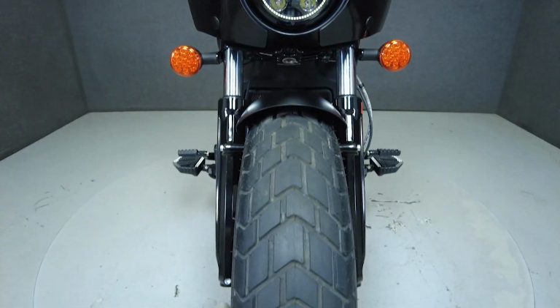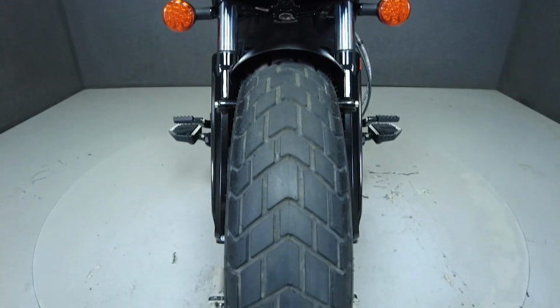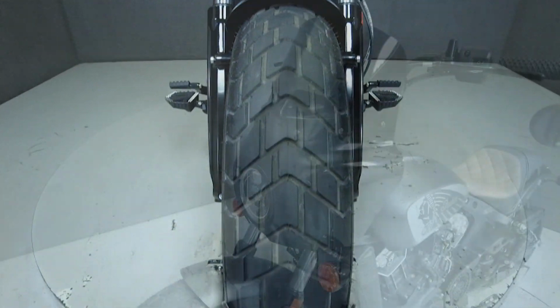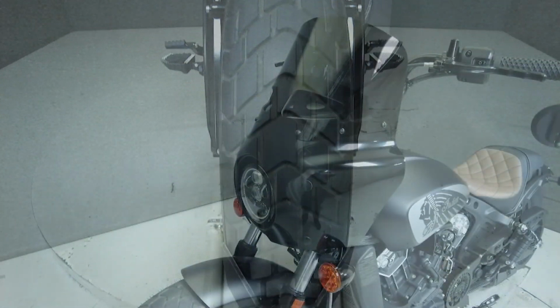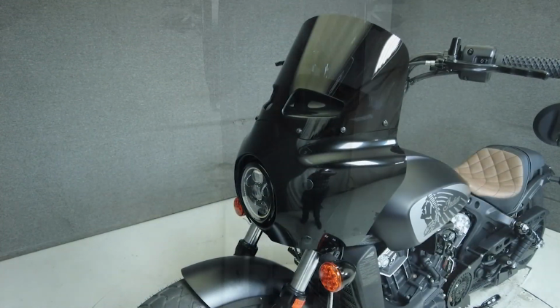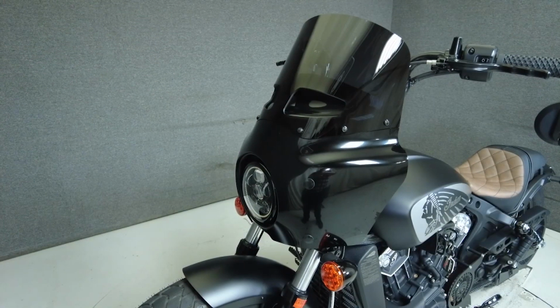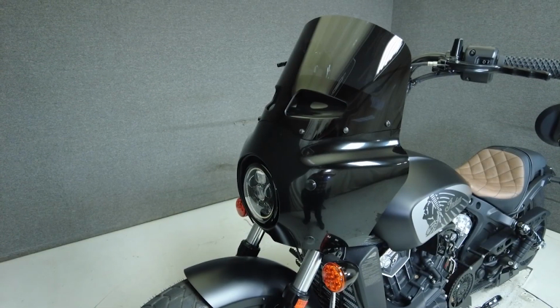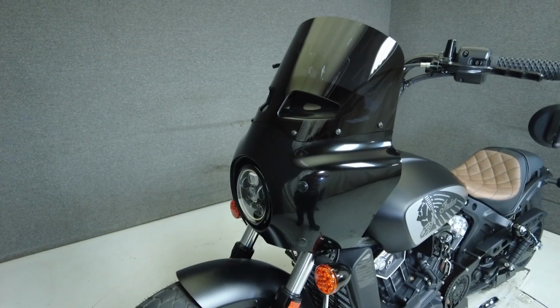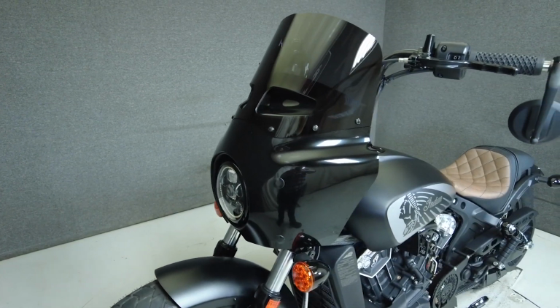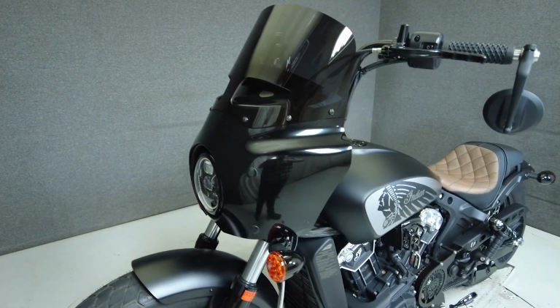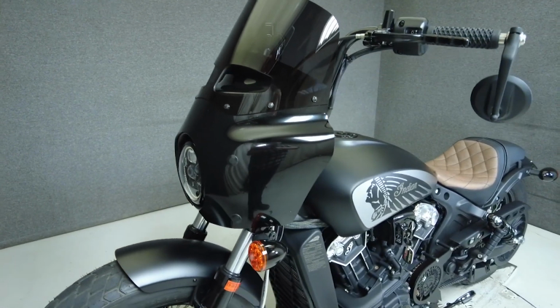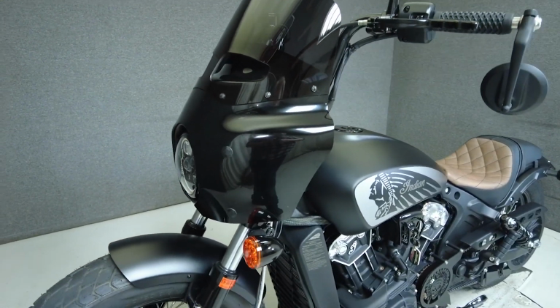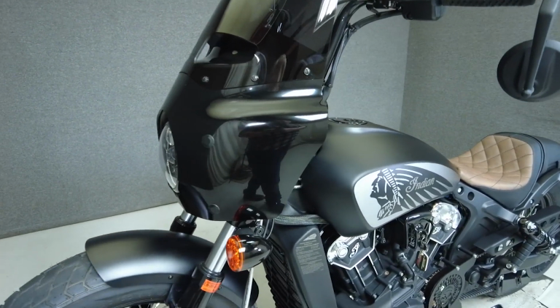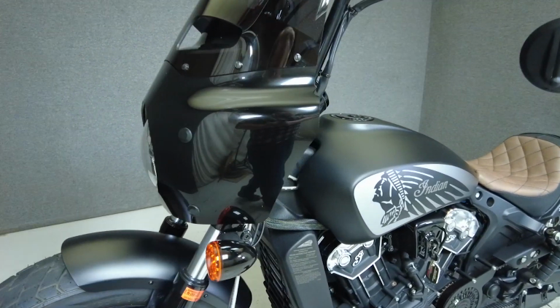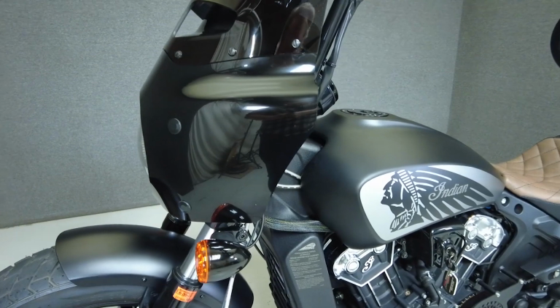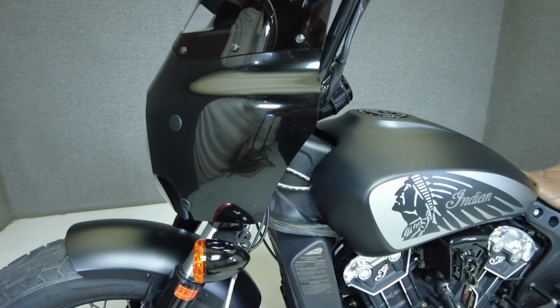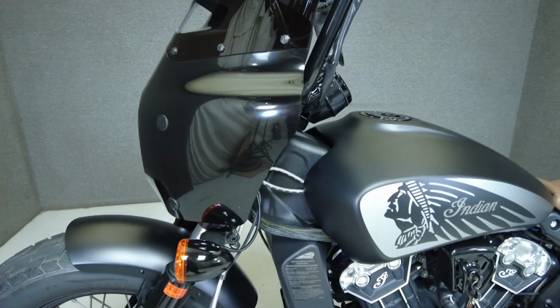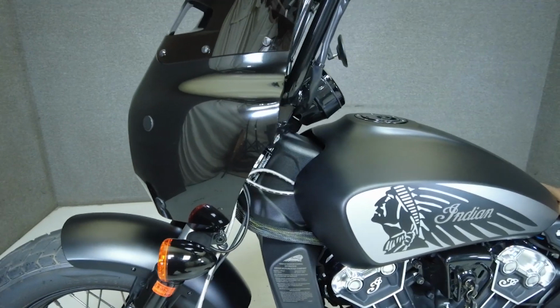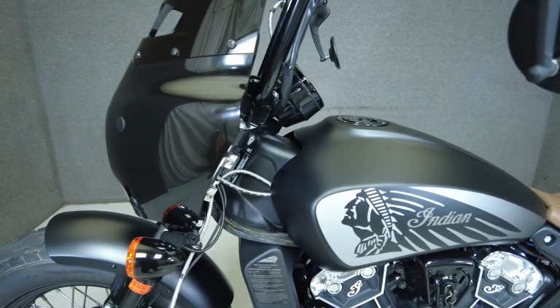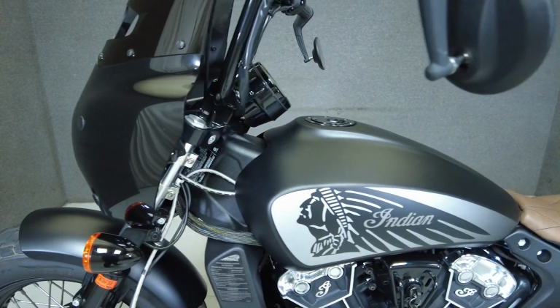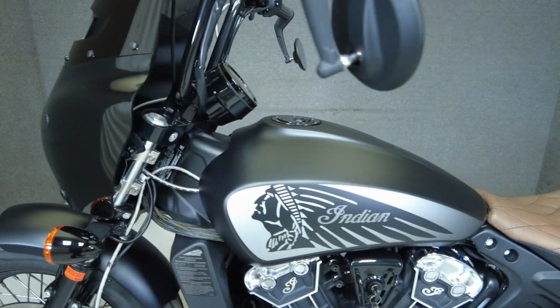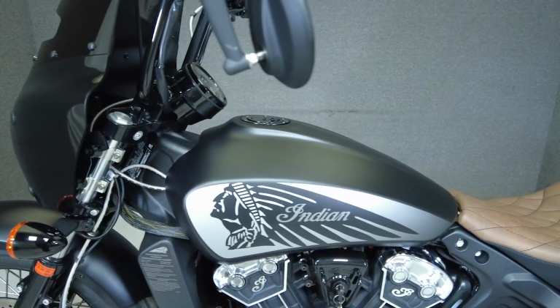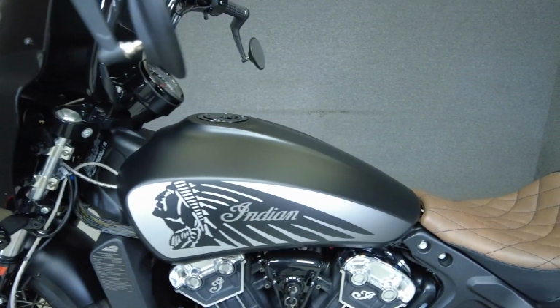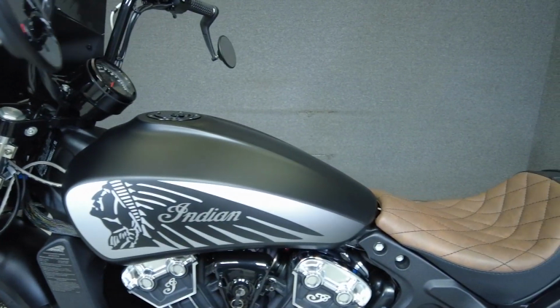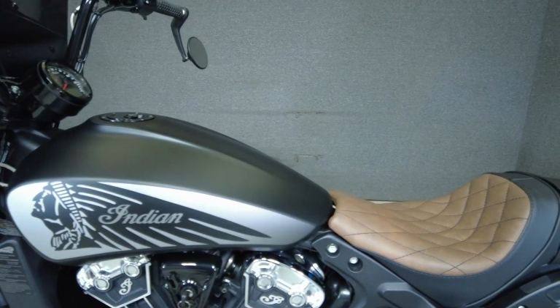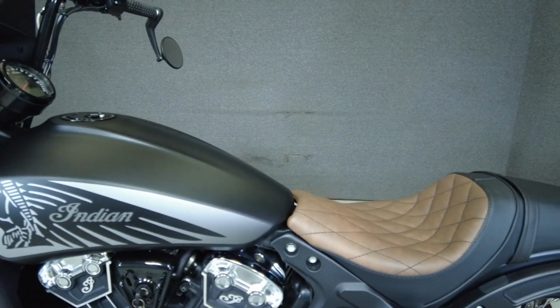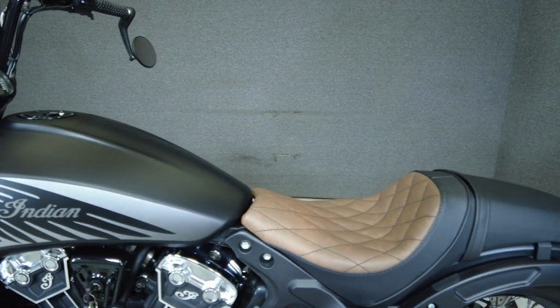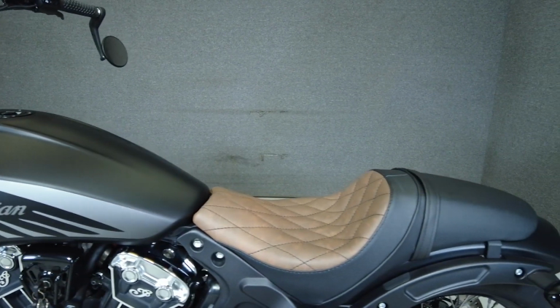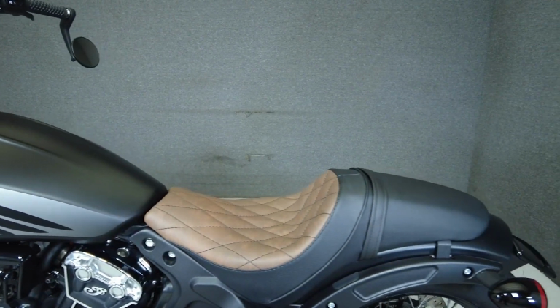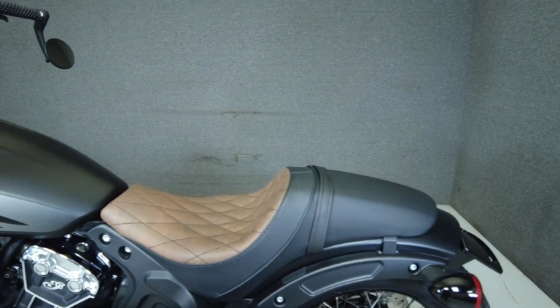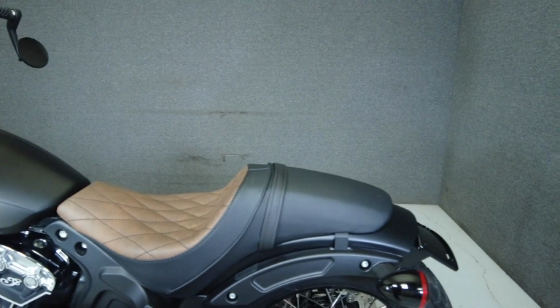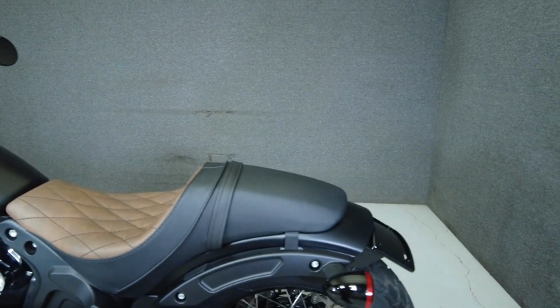Powered by a 69 cubic inch V-twin motor, it puts out 100 horsepower and 72 pounds of torque through a six-speed transmission. It has a seat height of 27.4 inches and weighs in at 551 pounds.